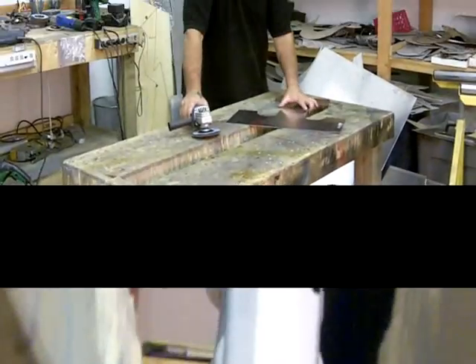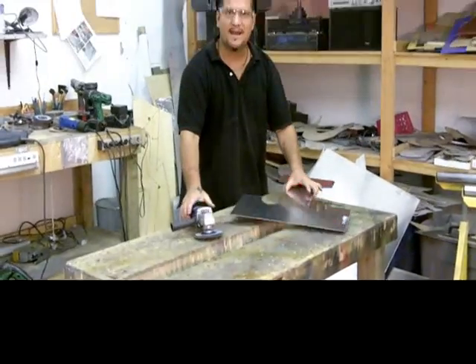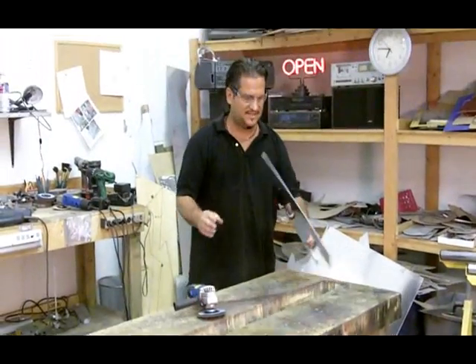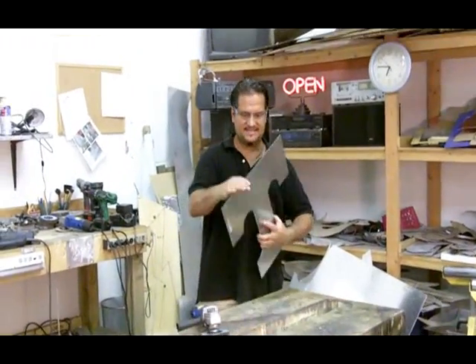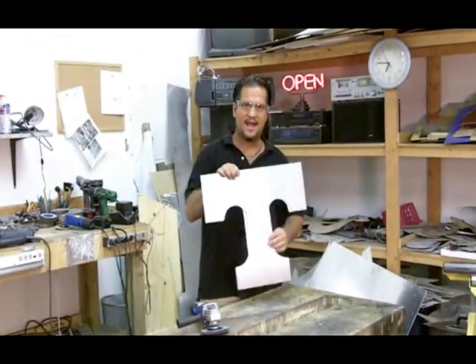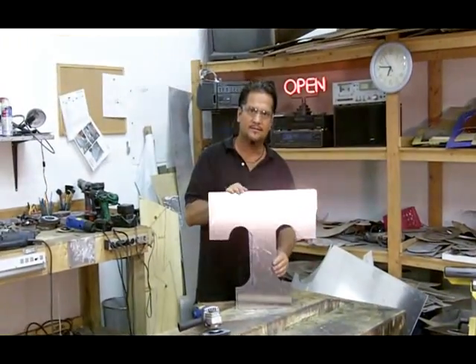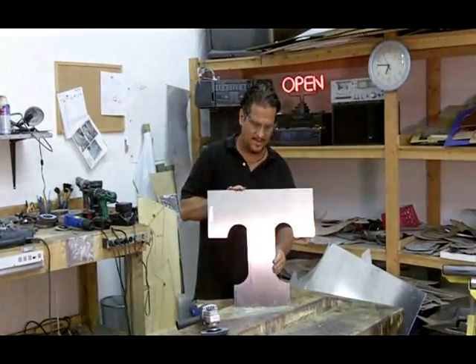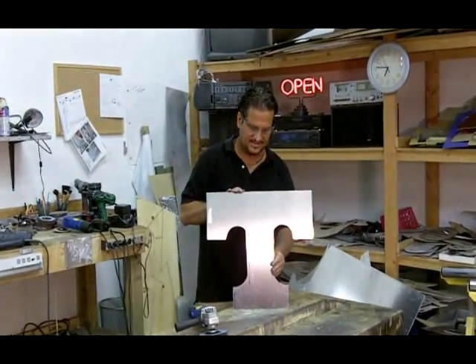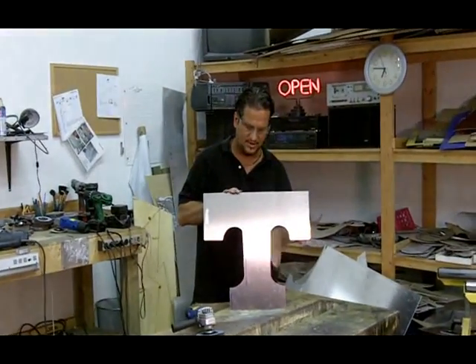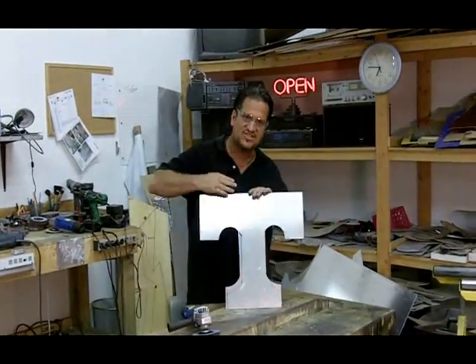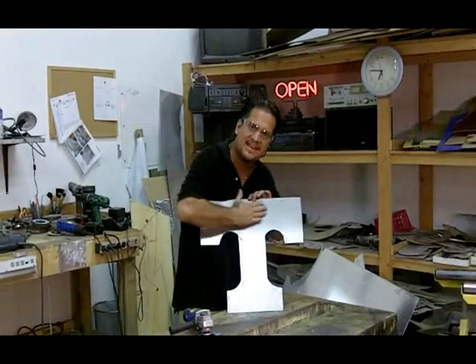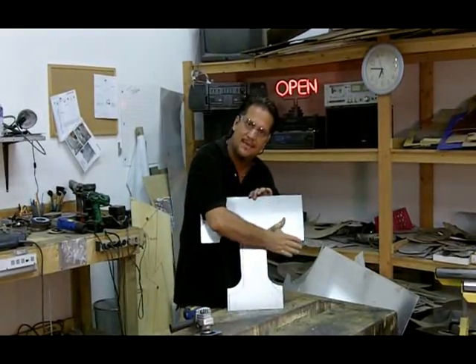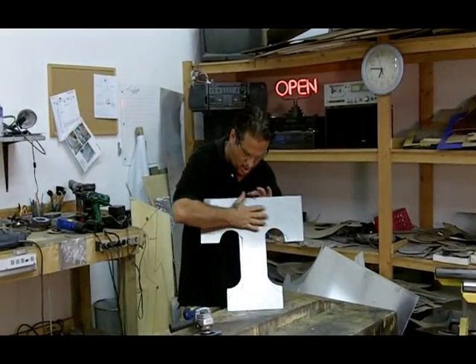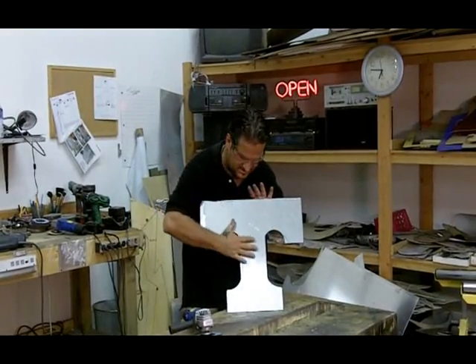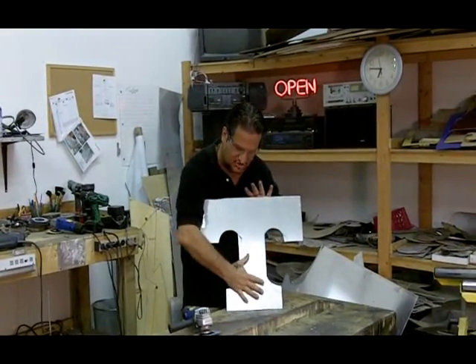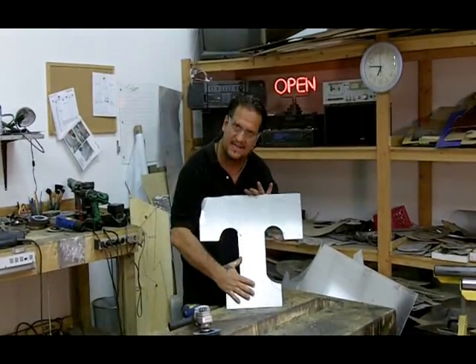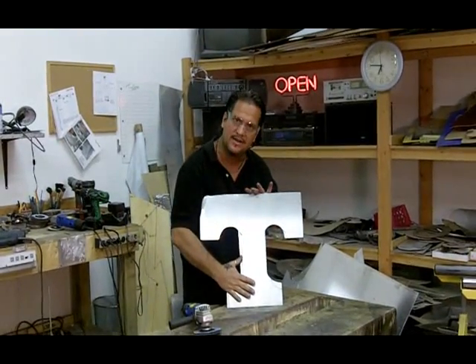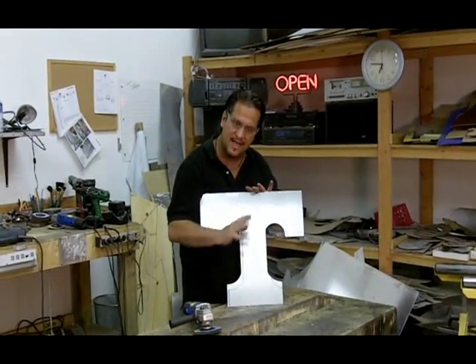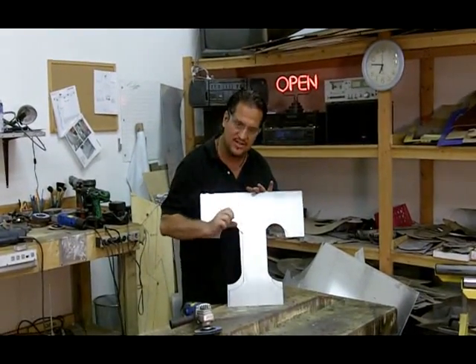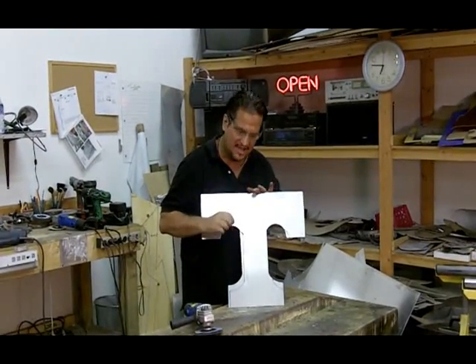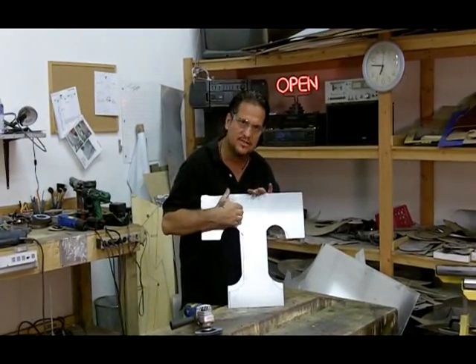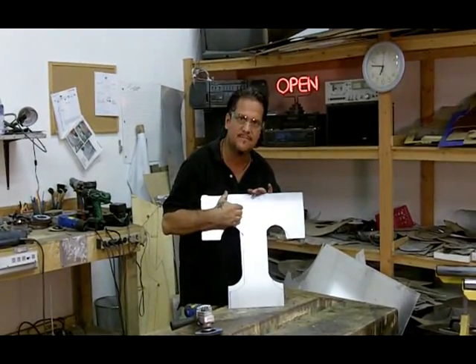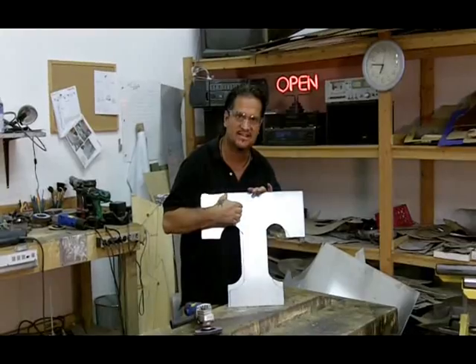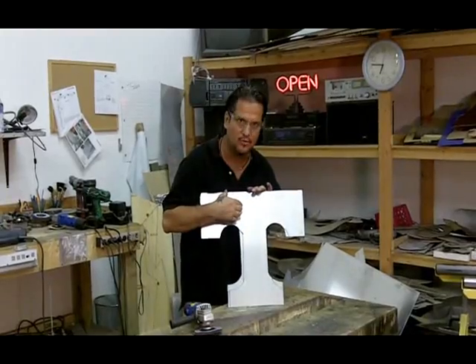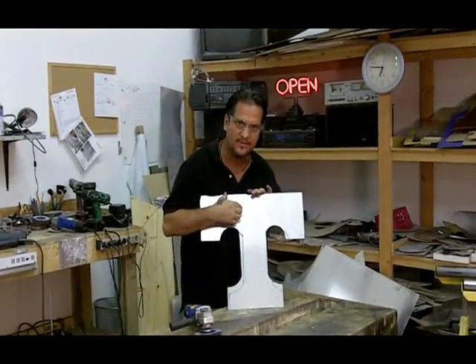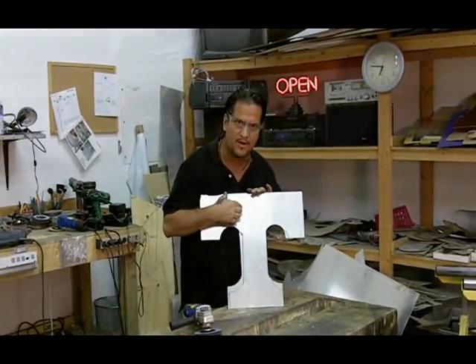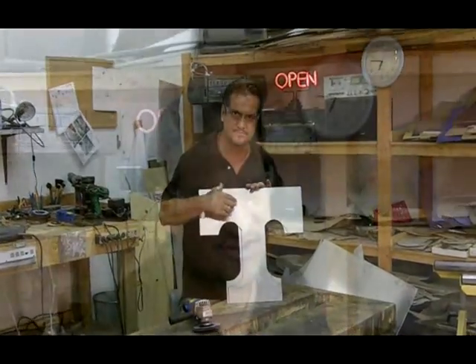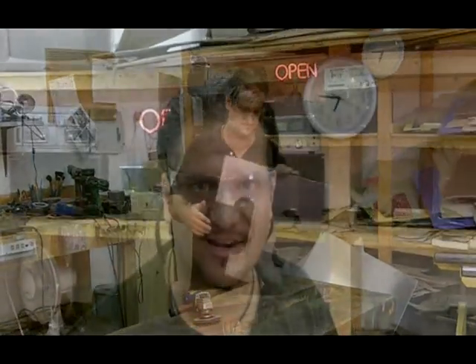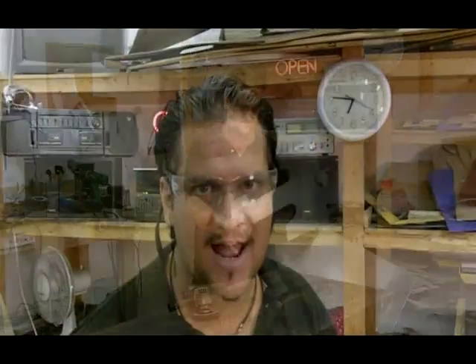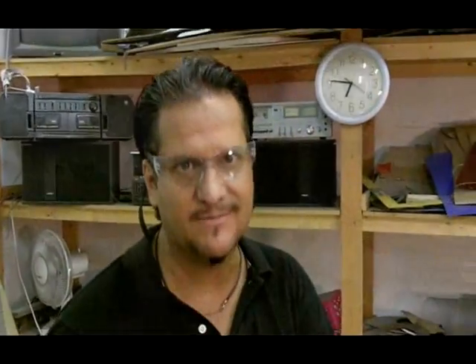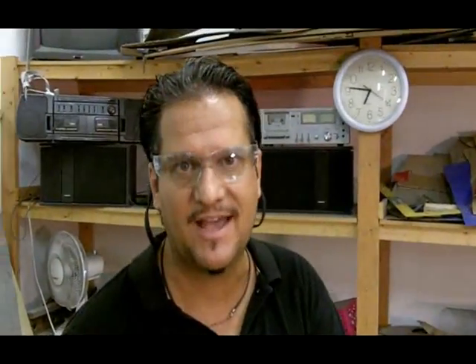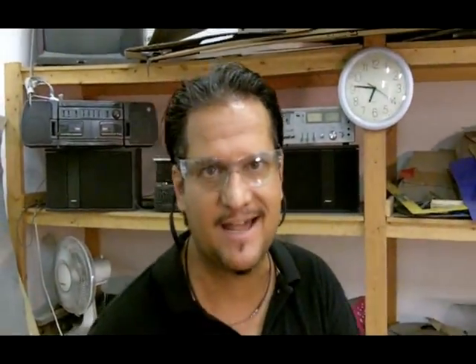Now we've got the T's cut out. We've got to take it and do a little sanding and make all this look shiny and pretty. I've turned this little piece of metal into some jewelry from this point on. Okay, it's going to get a little loud, but I think you guys can handle it.